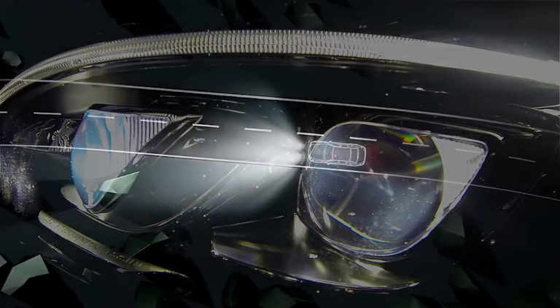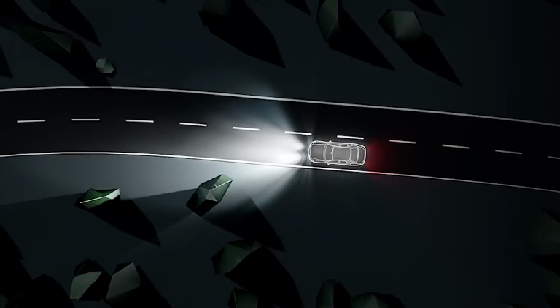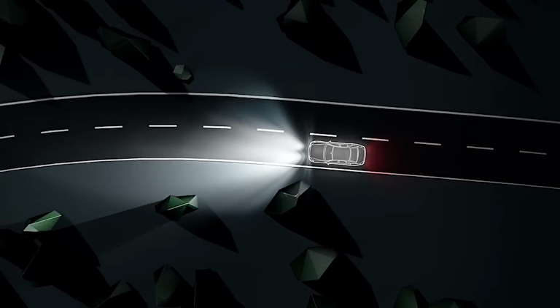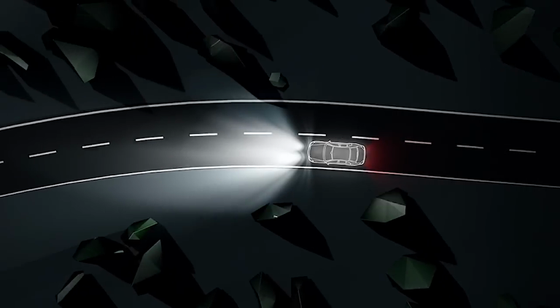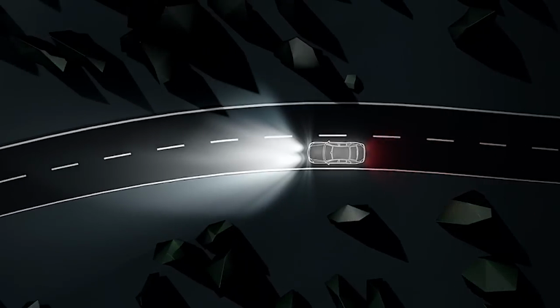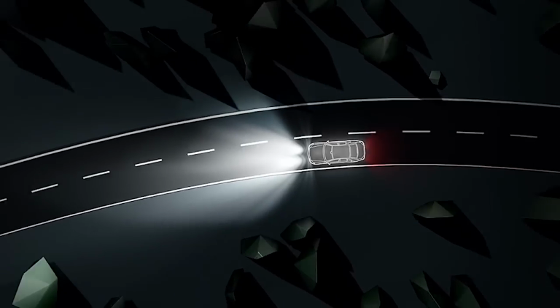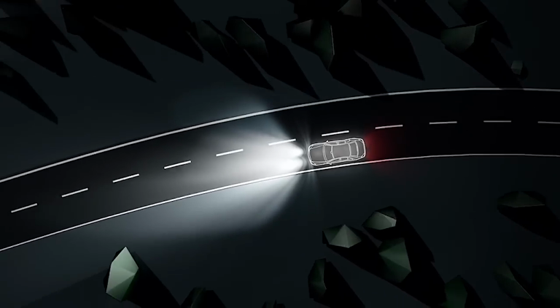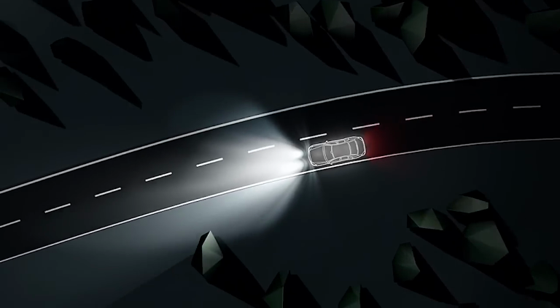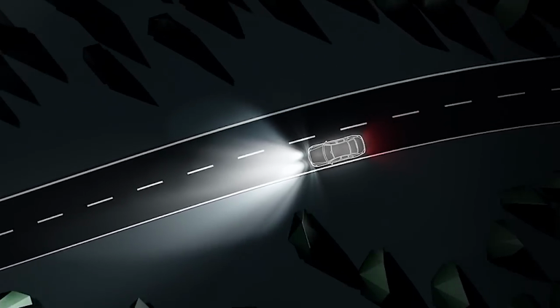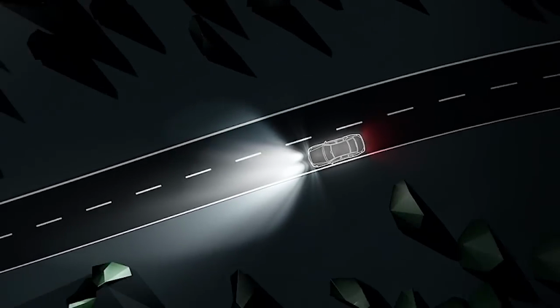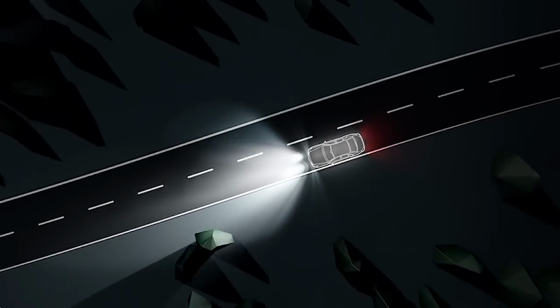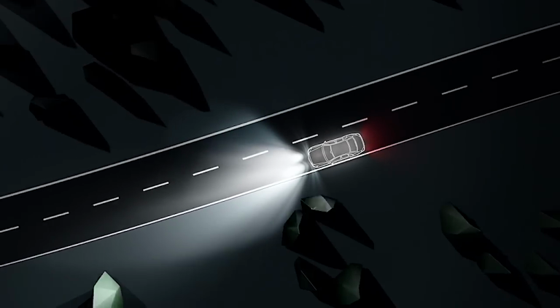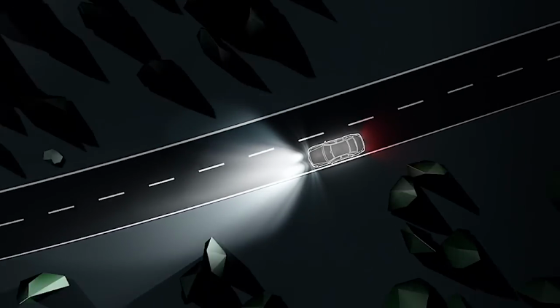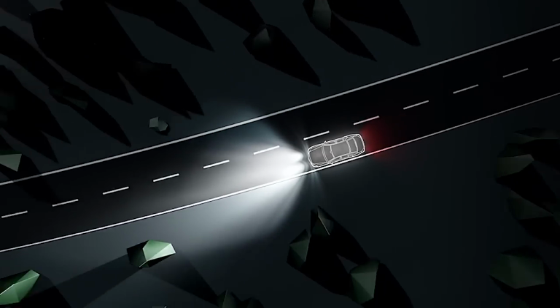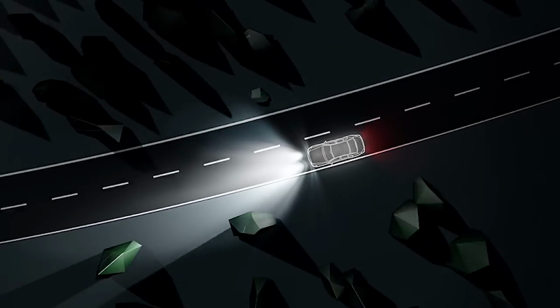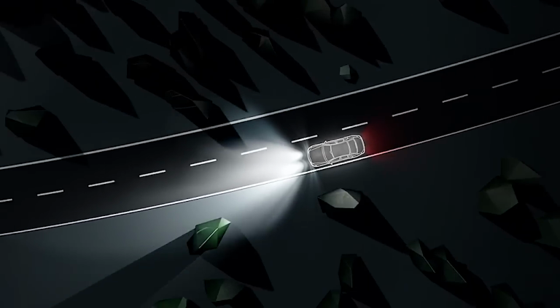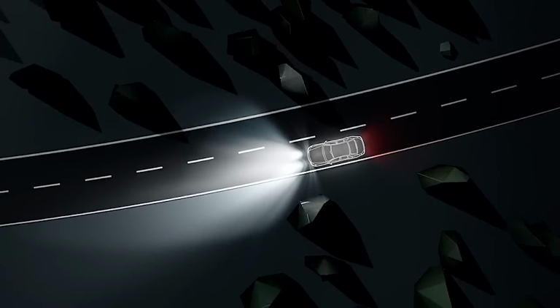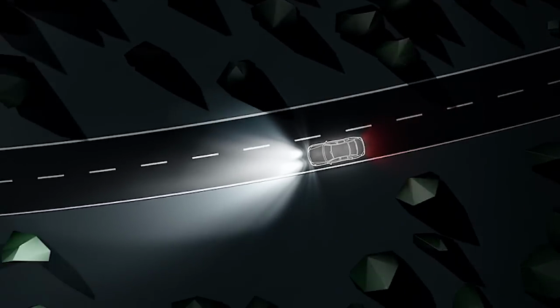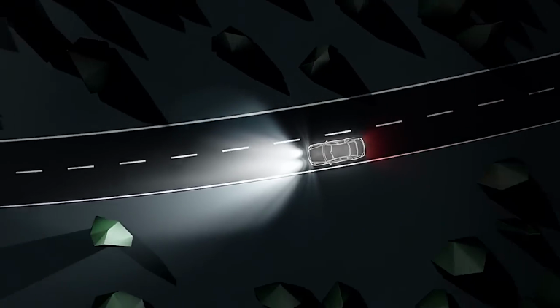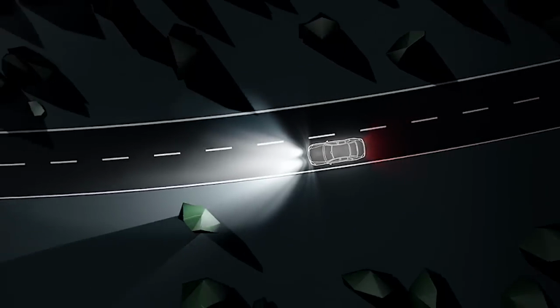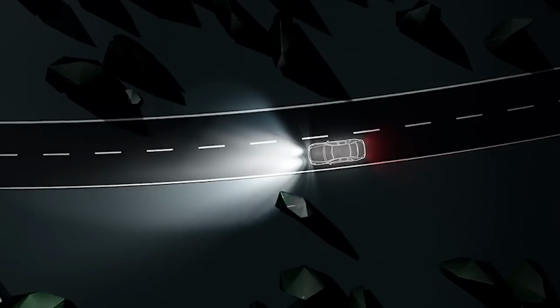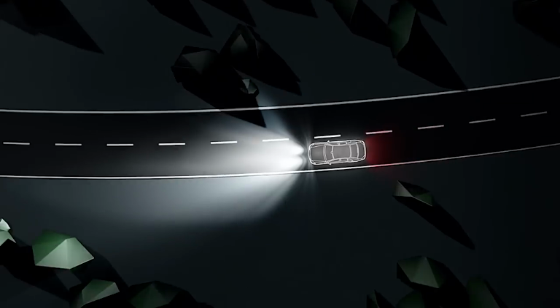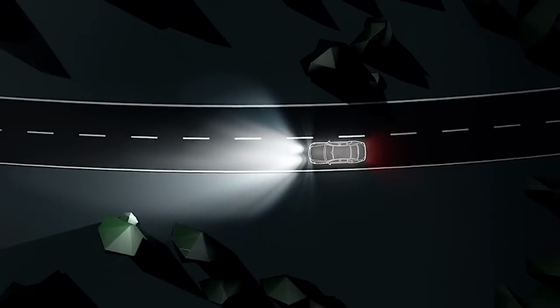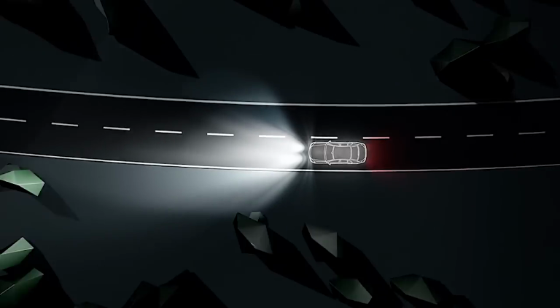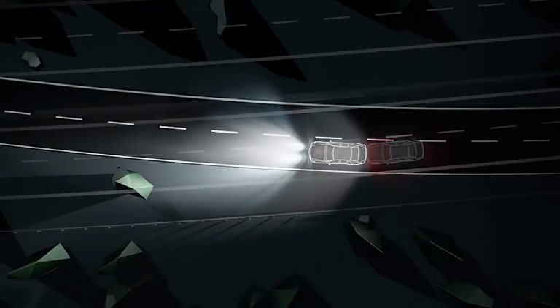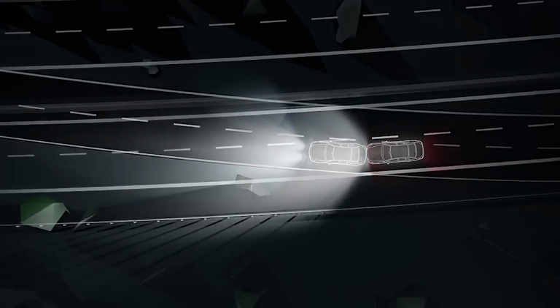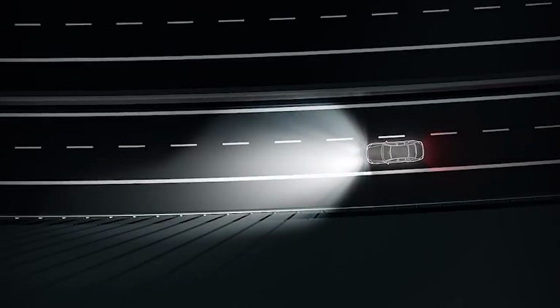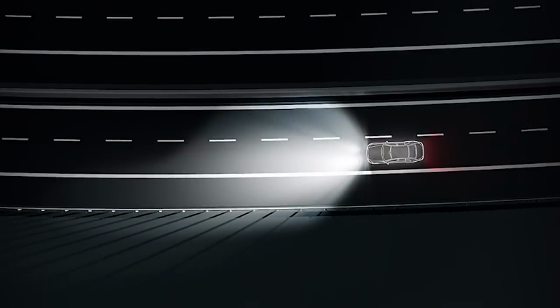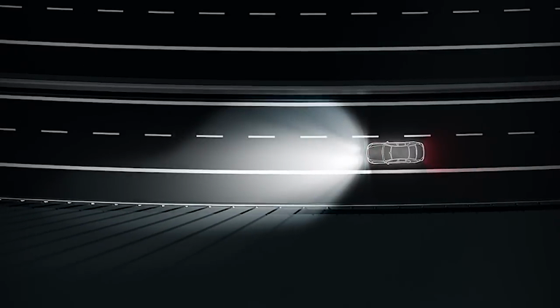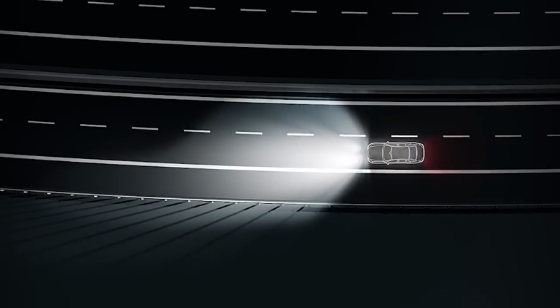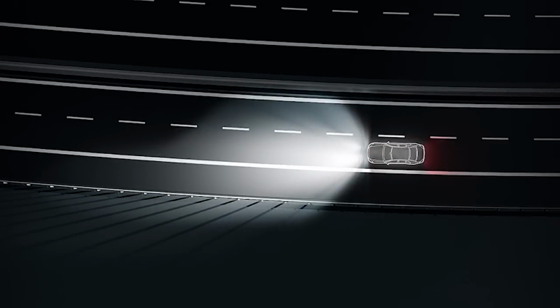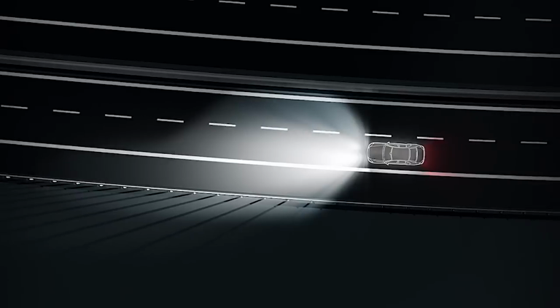The country and highway modes take the place of low beam headlights. Highway mode is automatically switched on from a speed of 90 kilometres per hour, extending the driver's range of visibility in two stages.